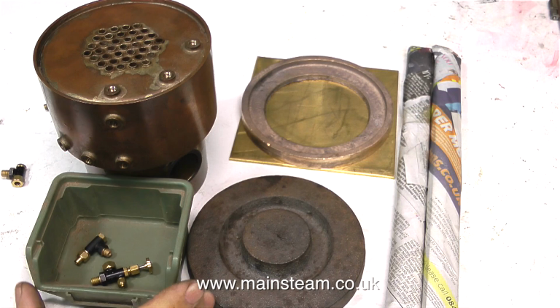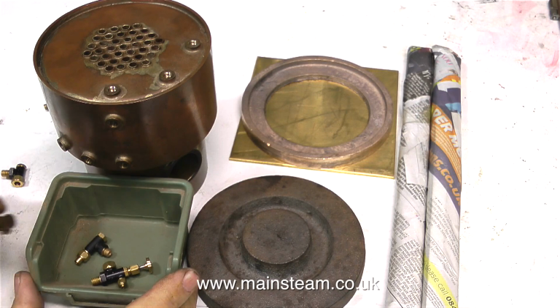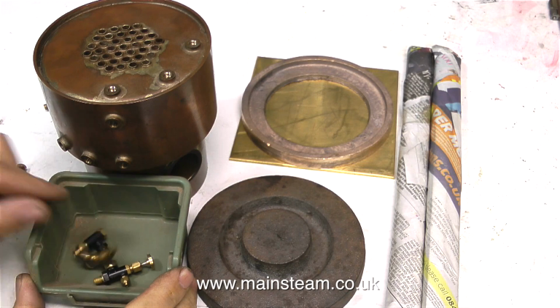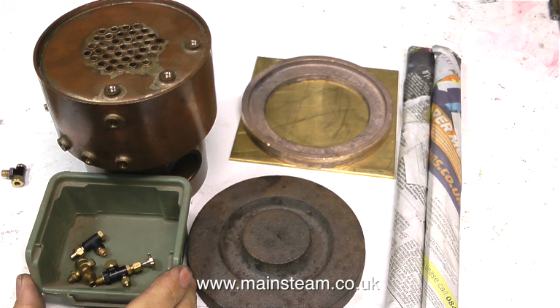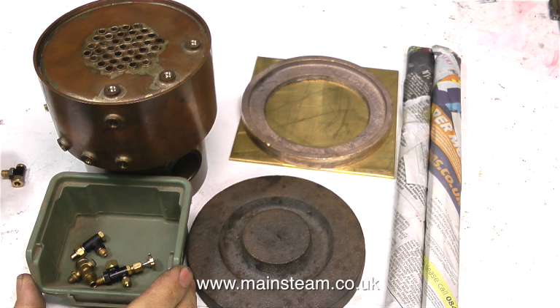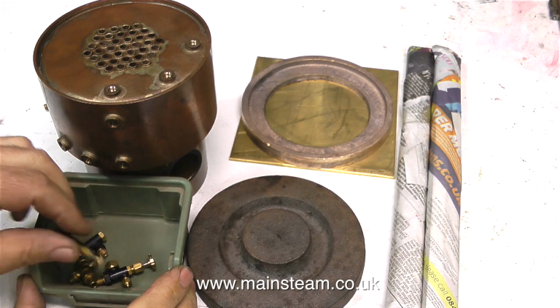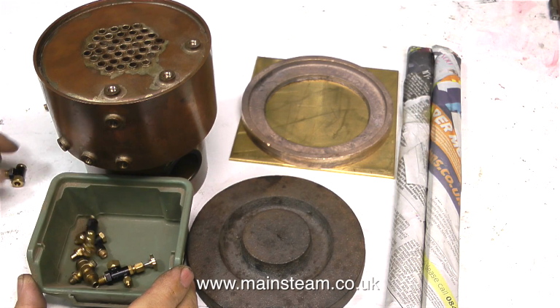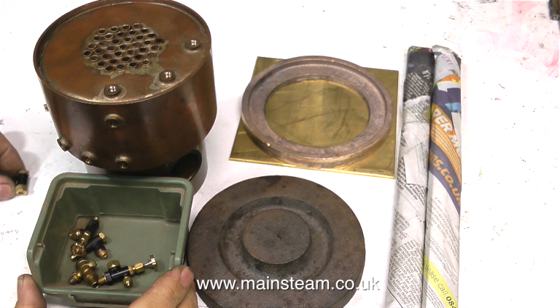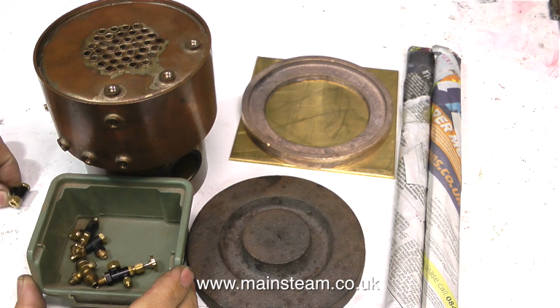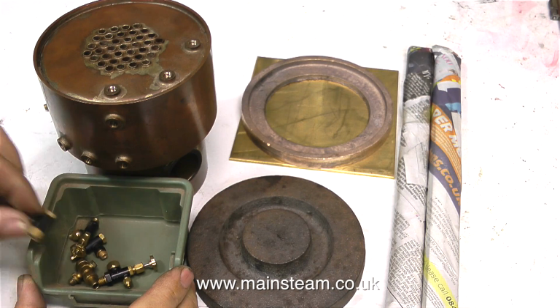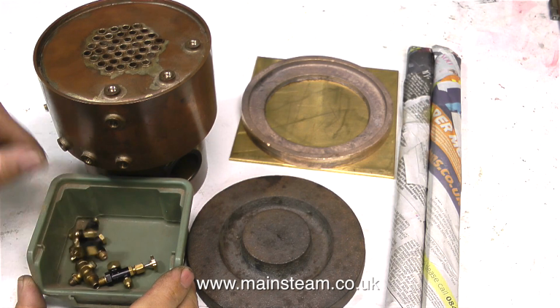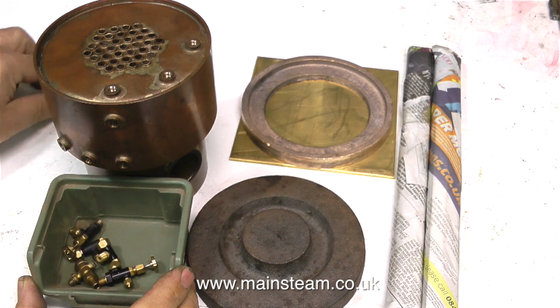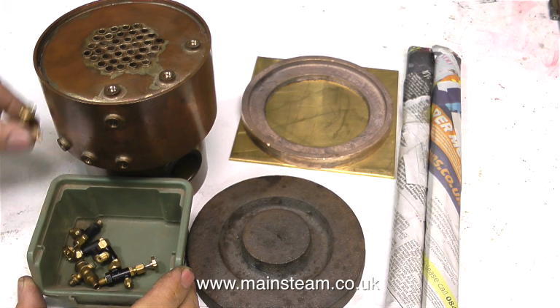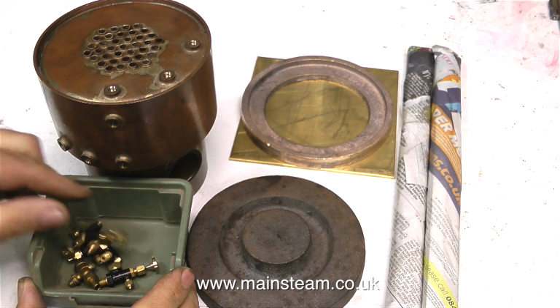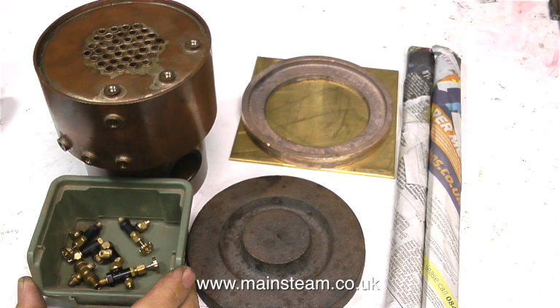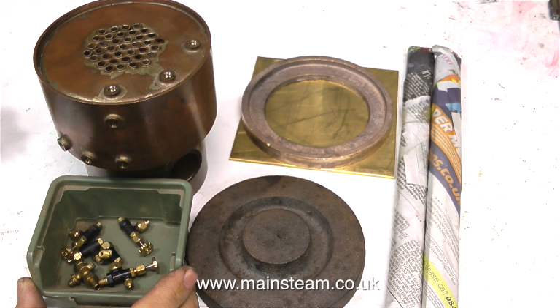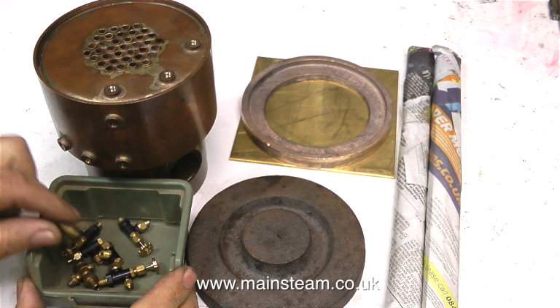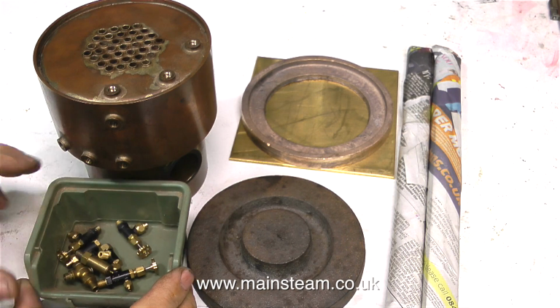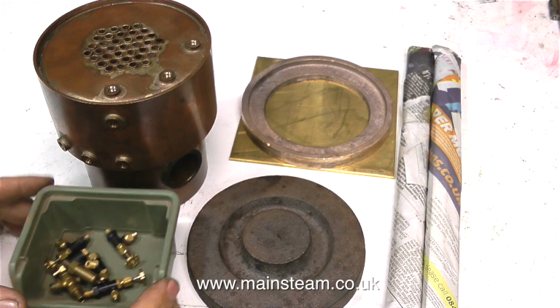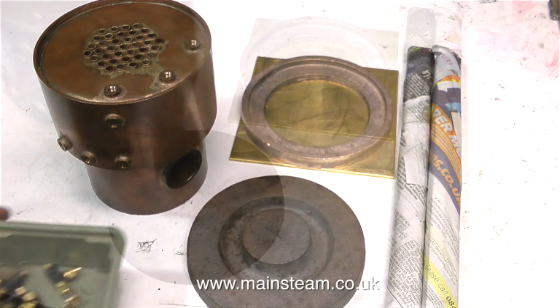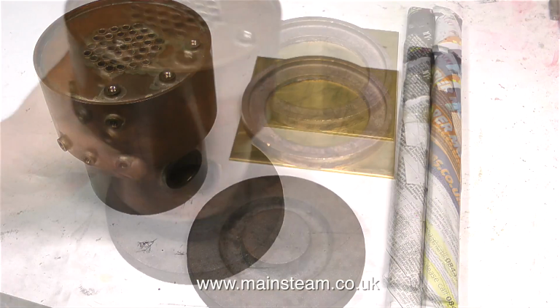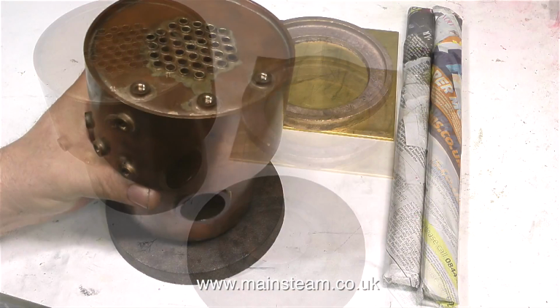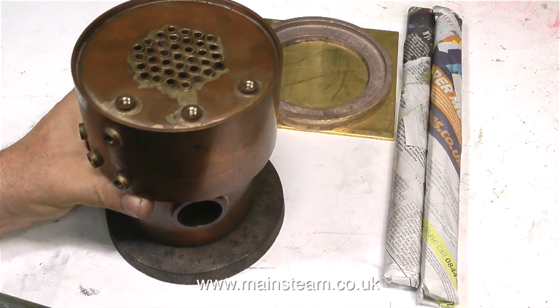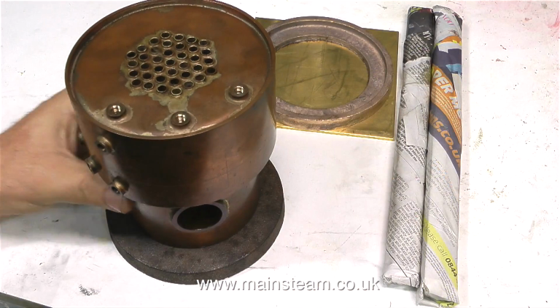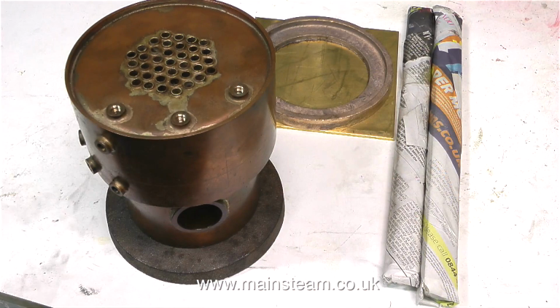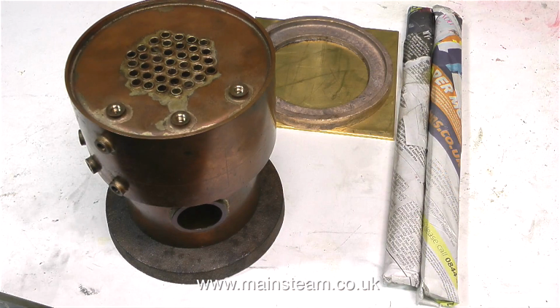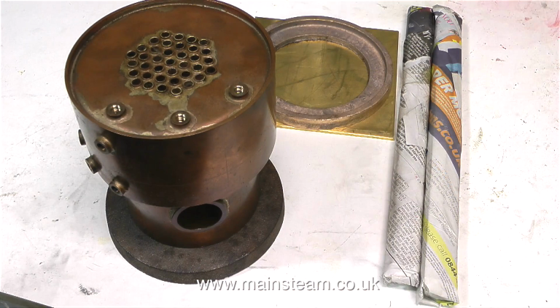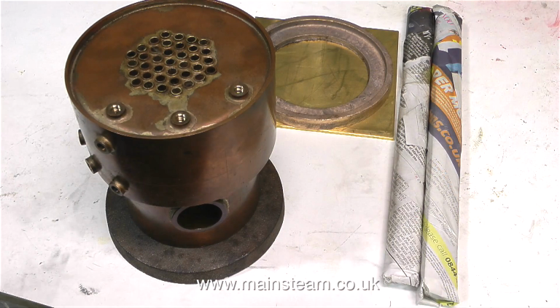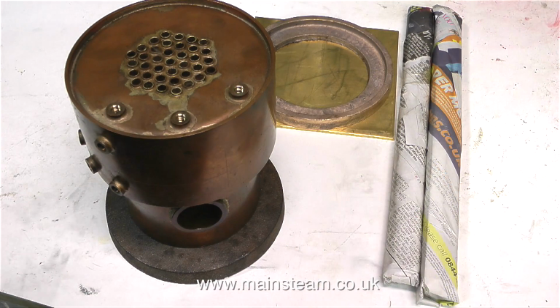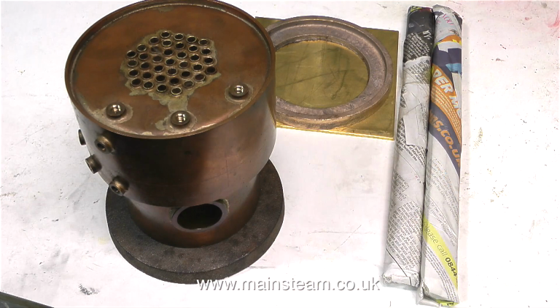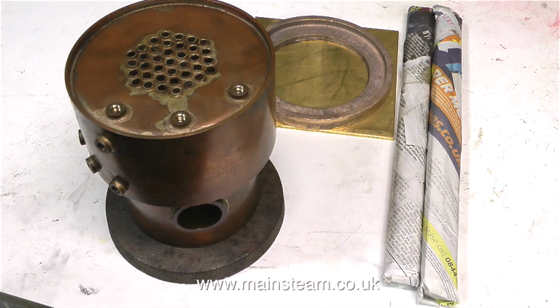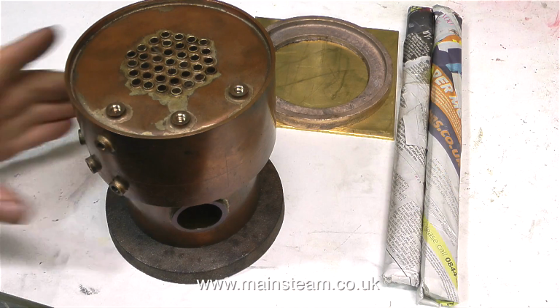As well as the hand pump, I'm going to fit a steam-powered duplex pump to this, because I have one that's currently for sale, but I'm going to withdraw it and use it in this steam plant.